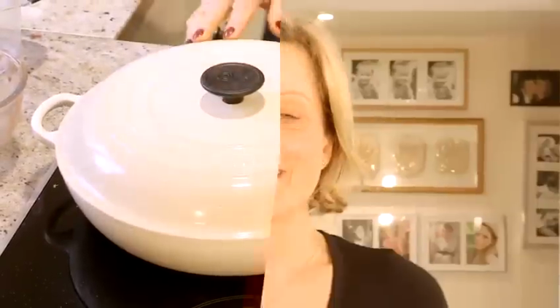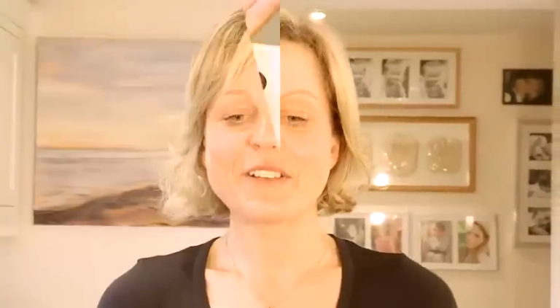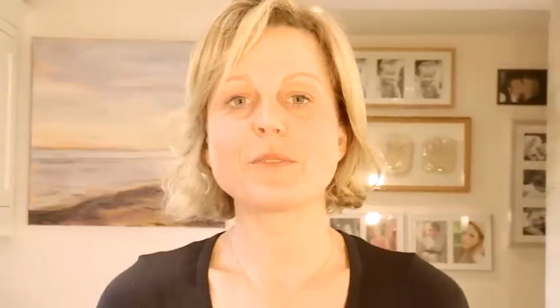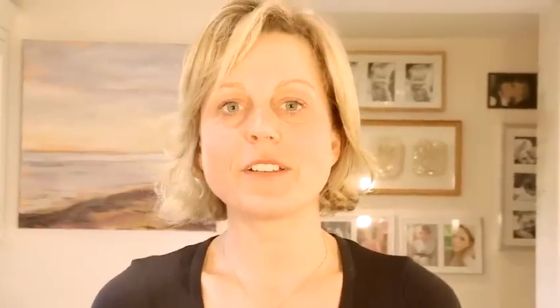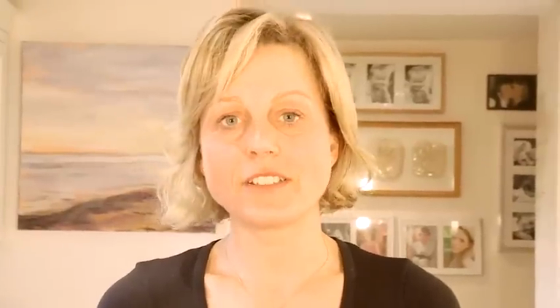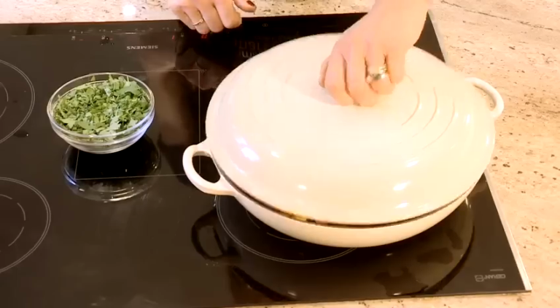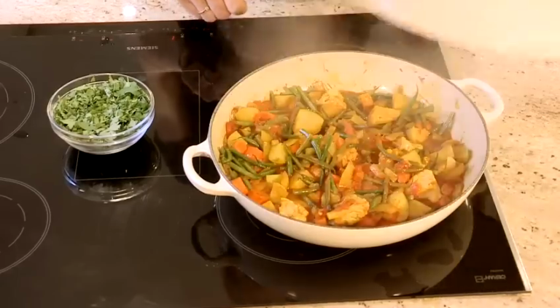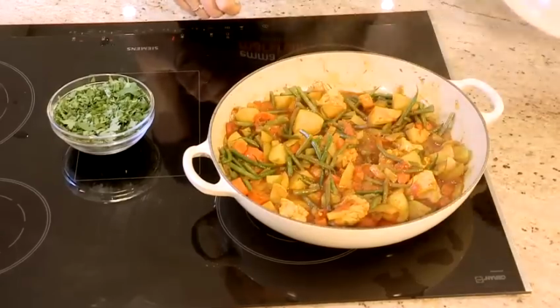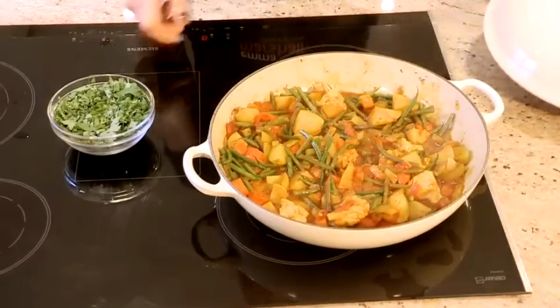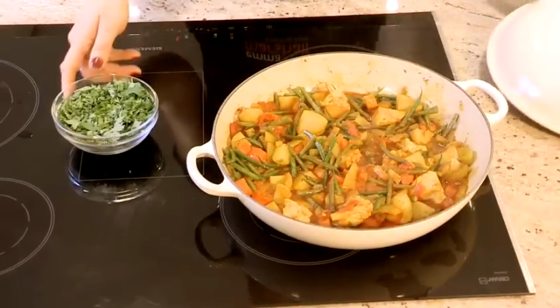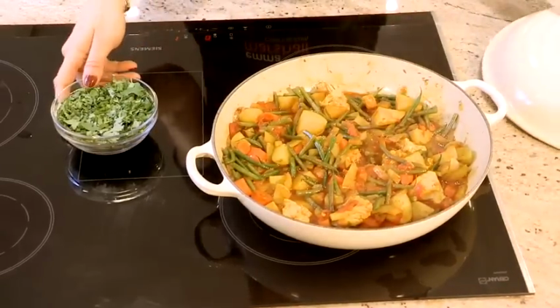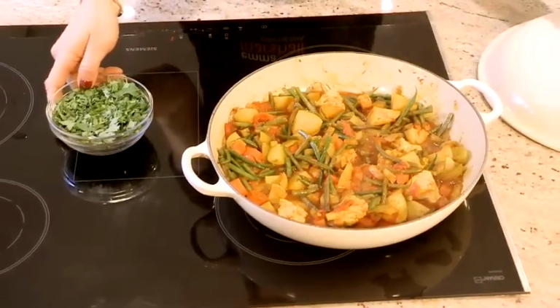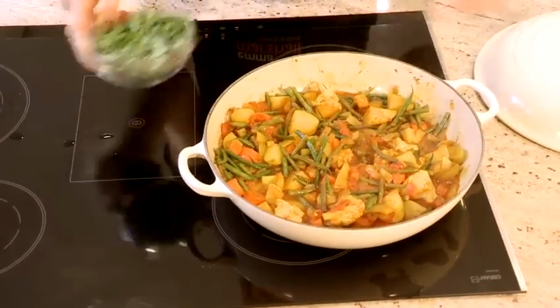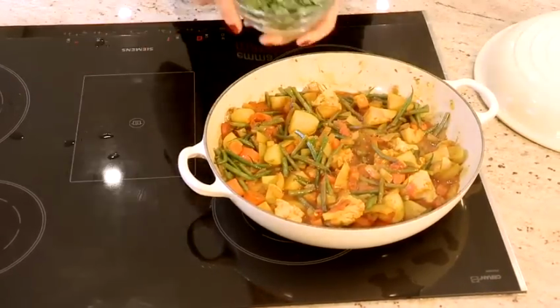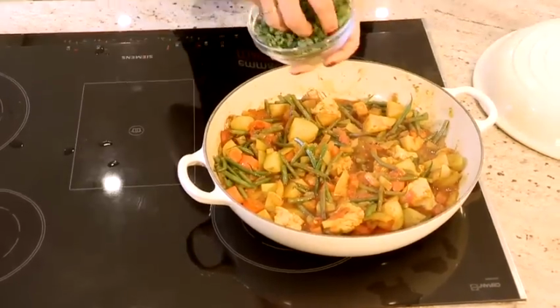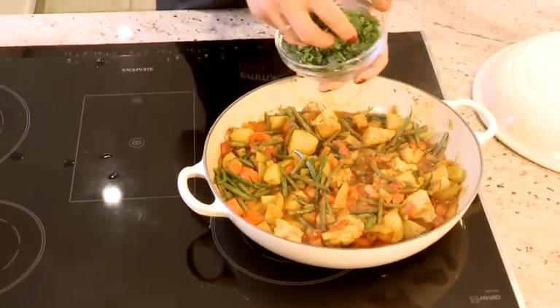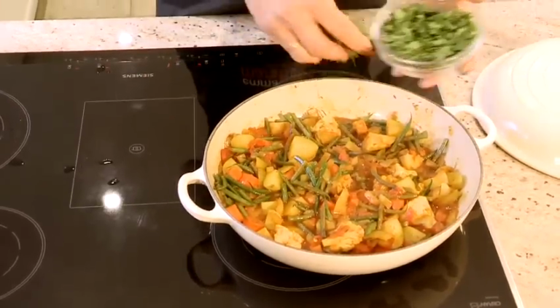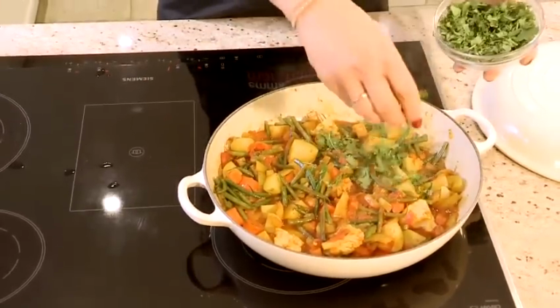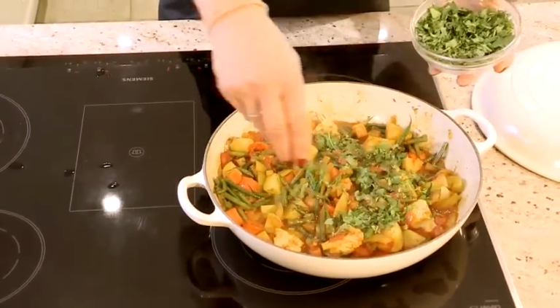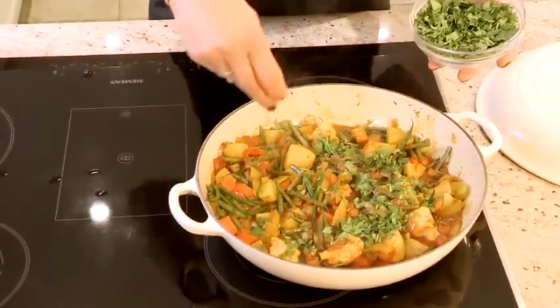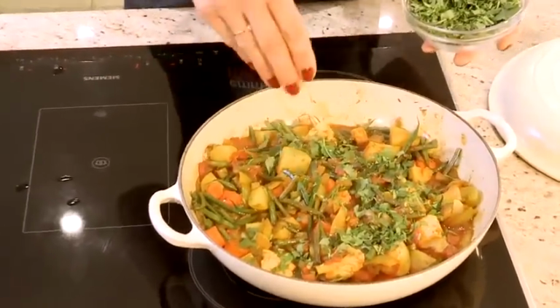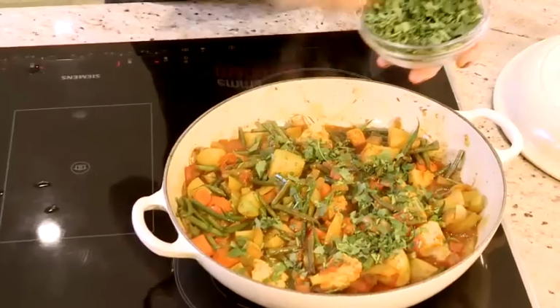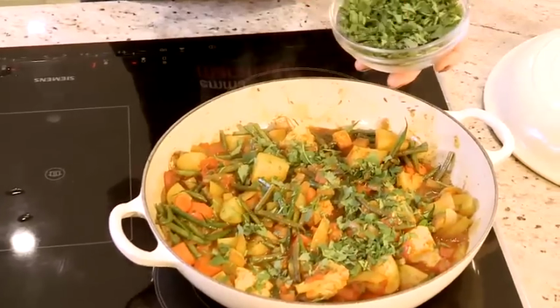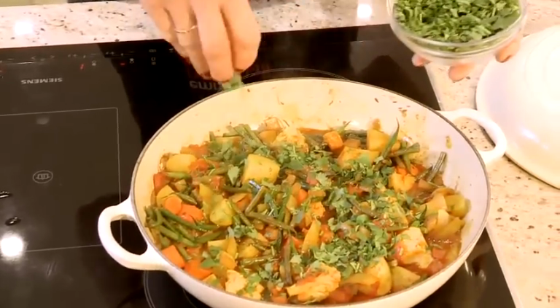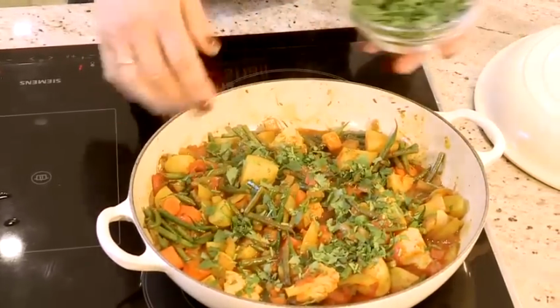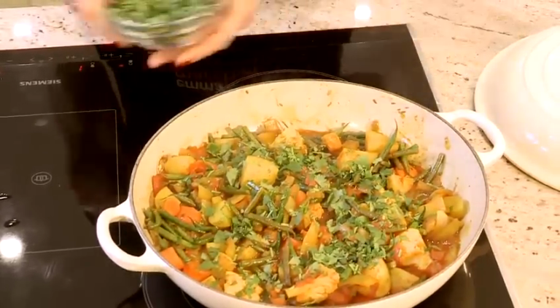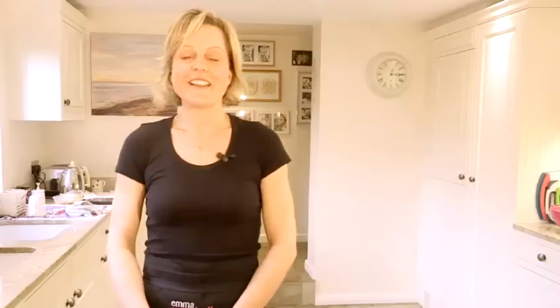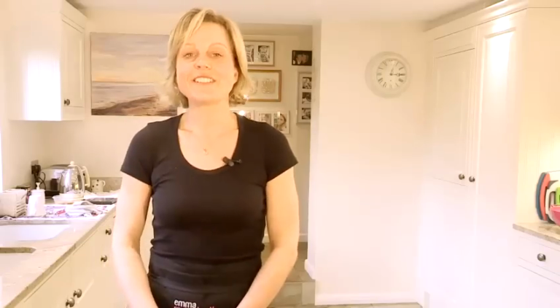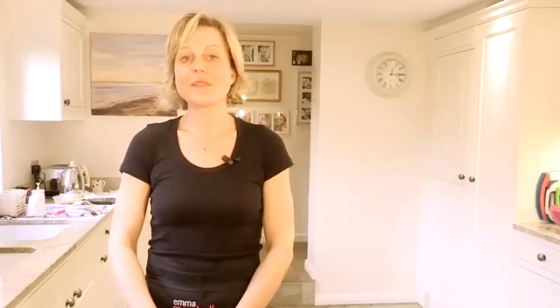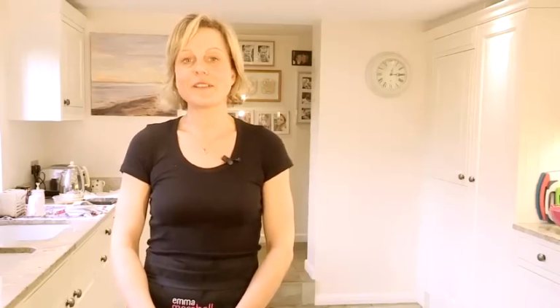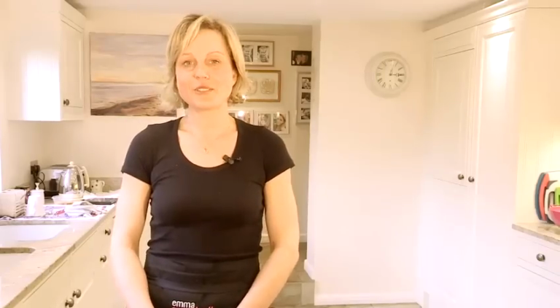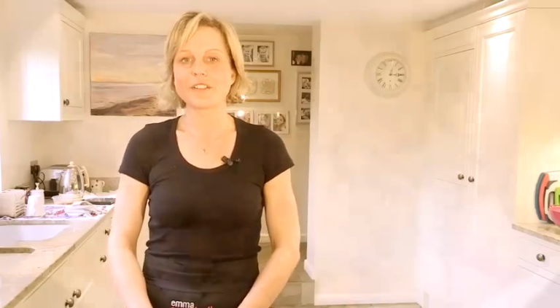Now the vegetables are nicely cooked through, I'm going to serve them up into a serving dish and scatter them with chopped coriander. And that is how to make mixed vegetable curry.